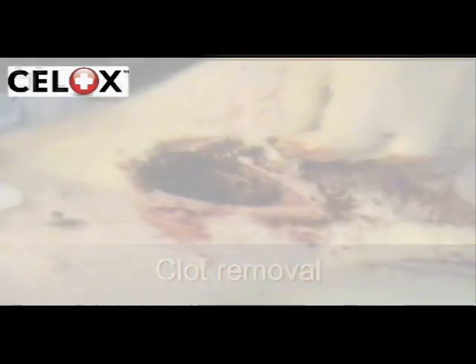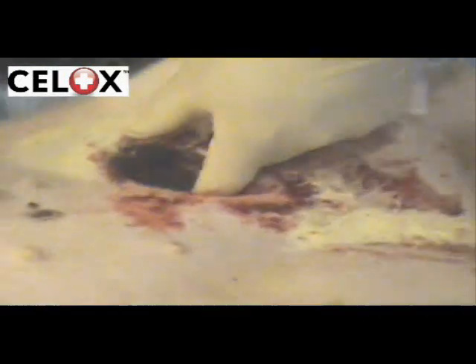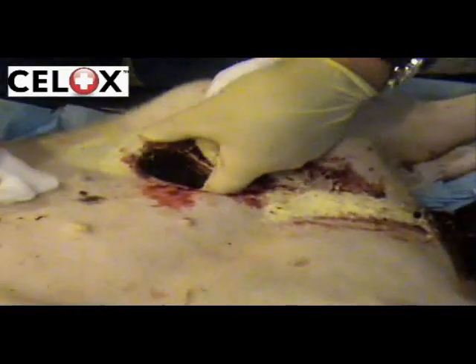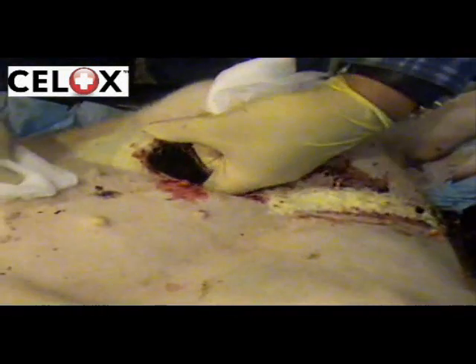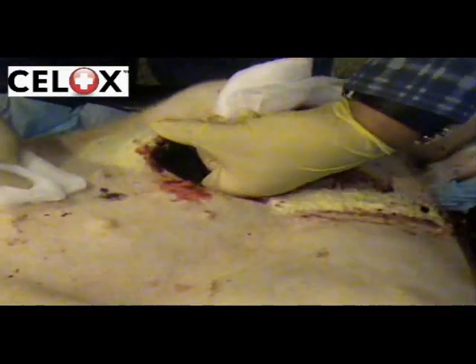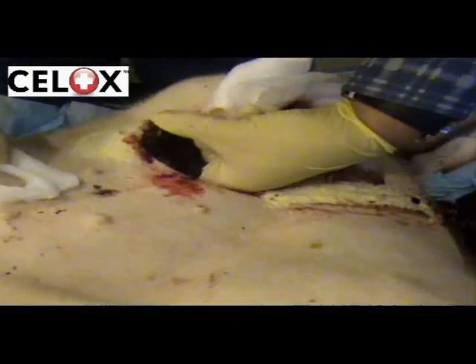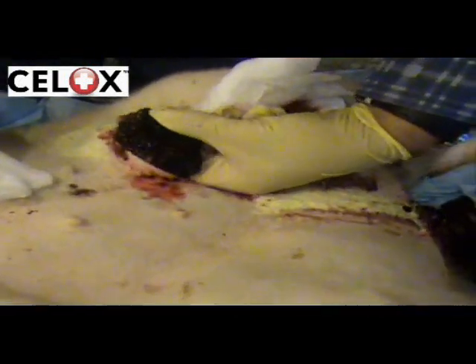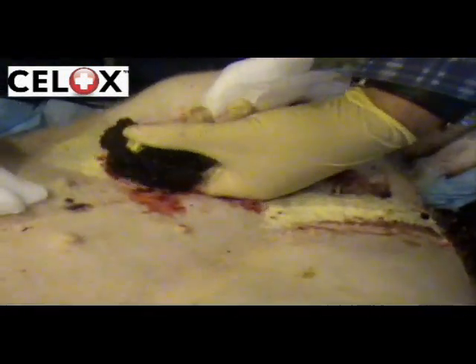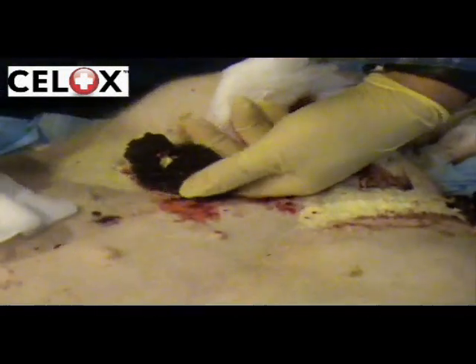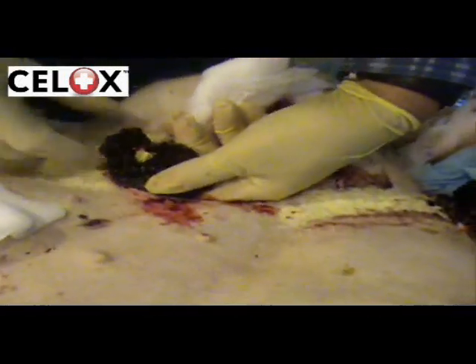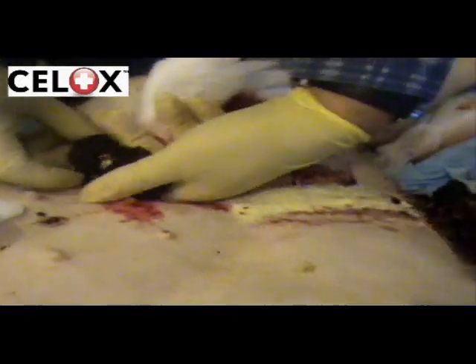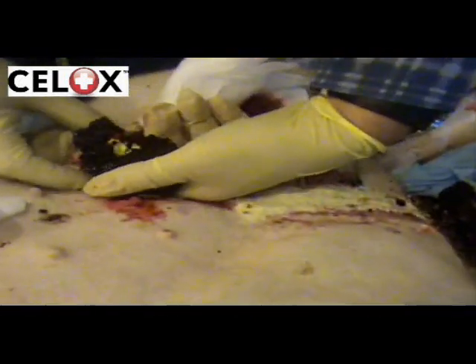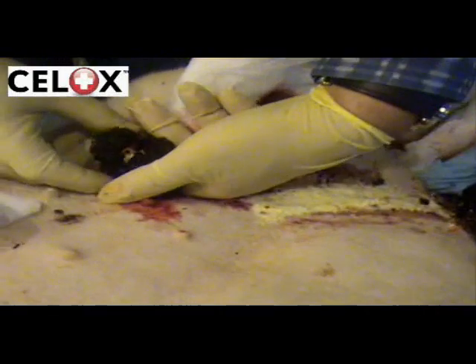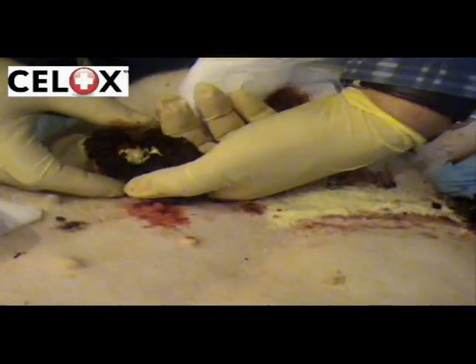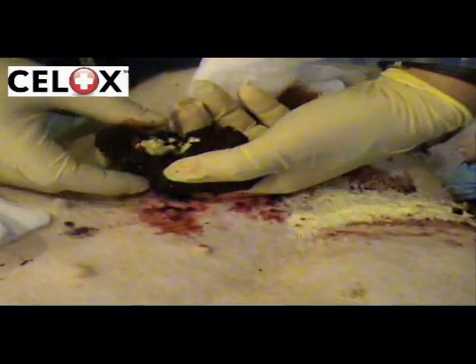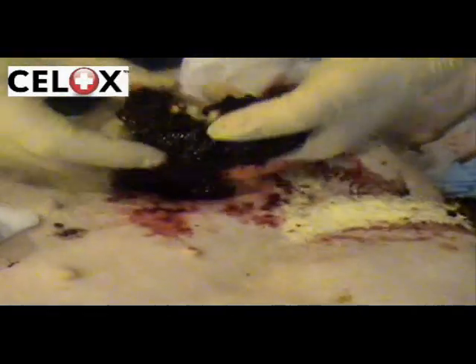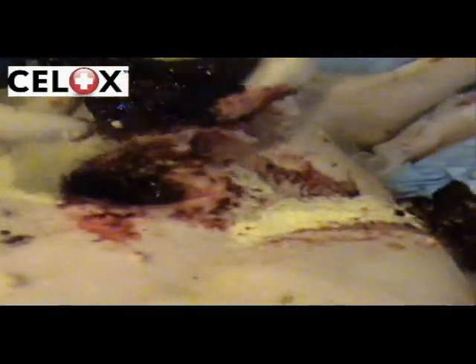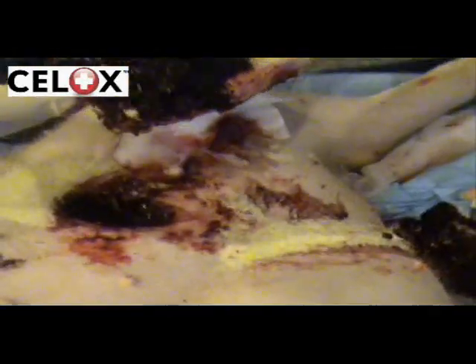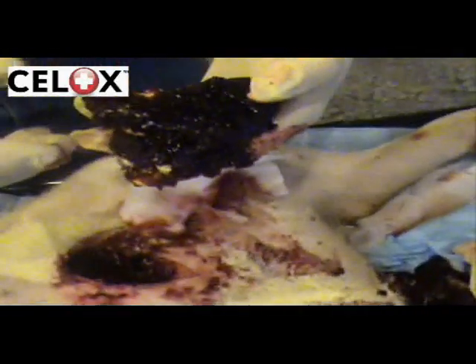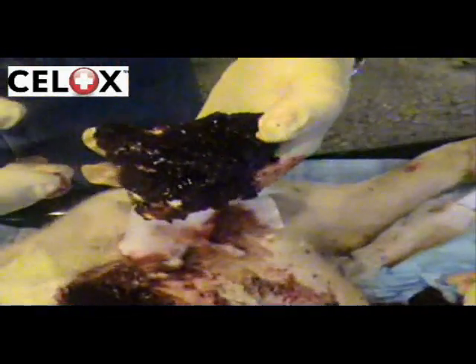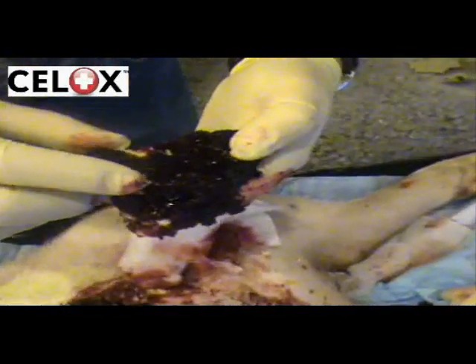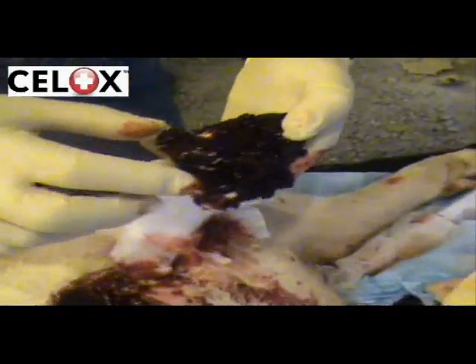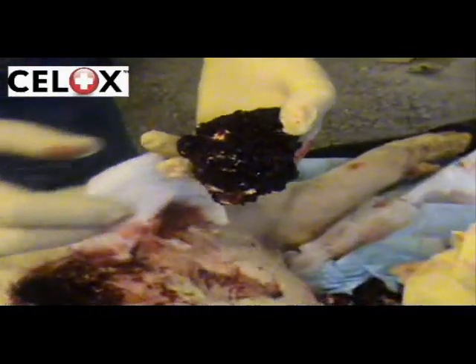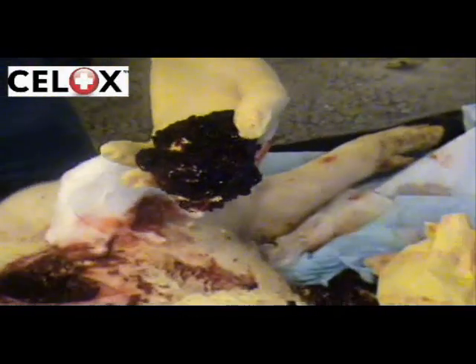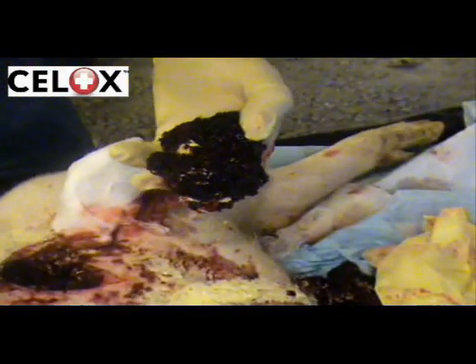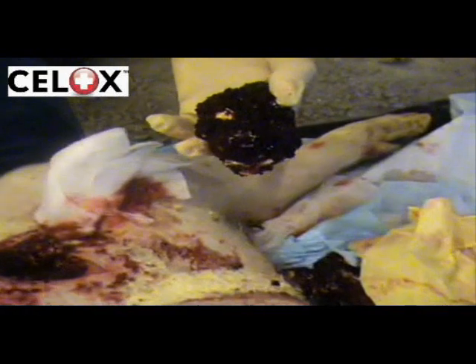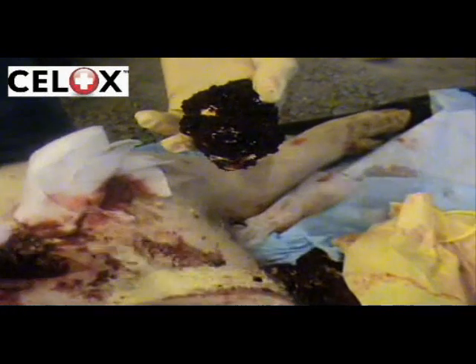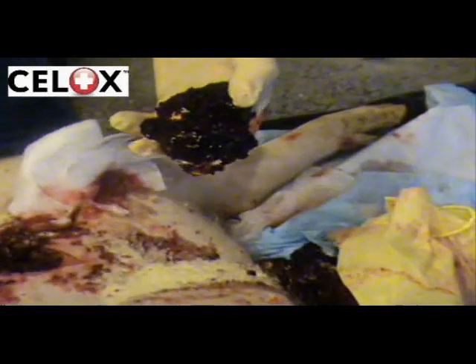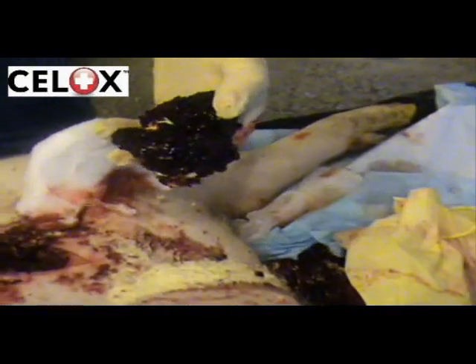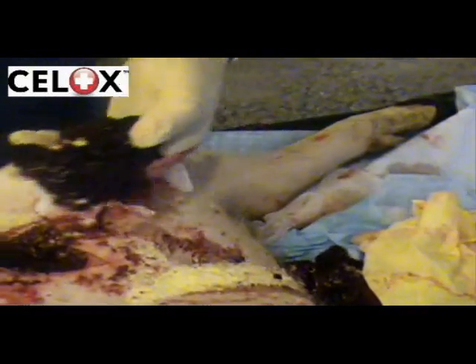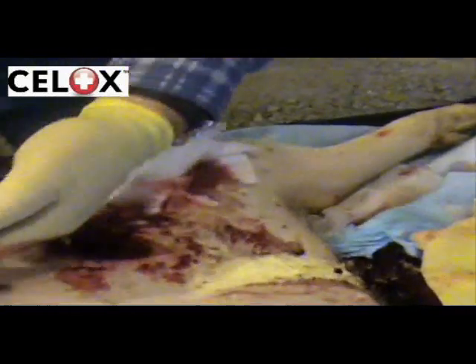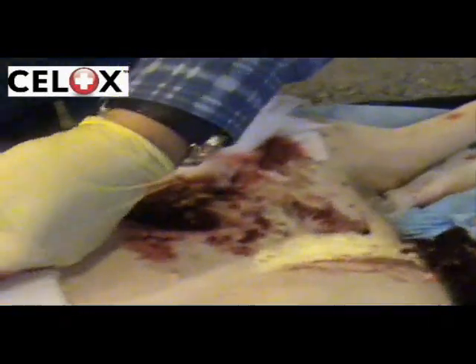The removal of the clot is simple and the blood cells that have locked together are easy to clean up. This allows for a more permanent surgical repair to be carried out when appropriate.